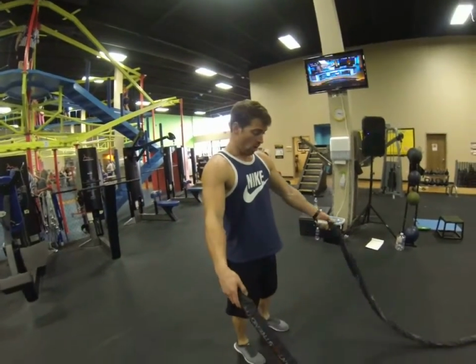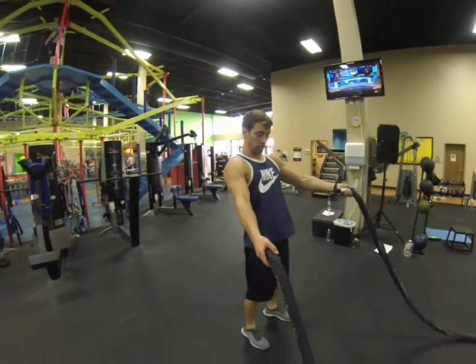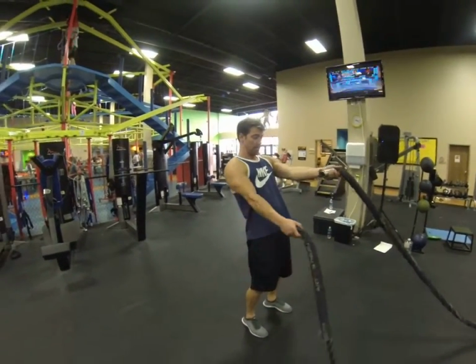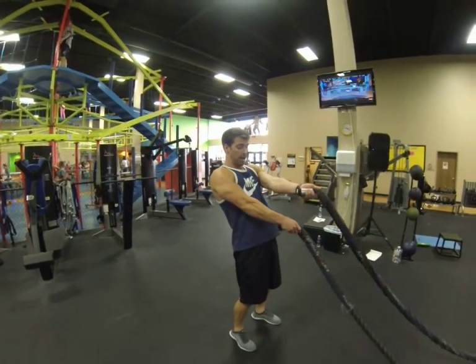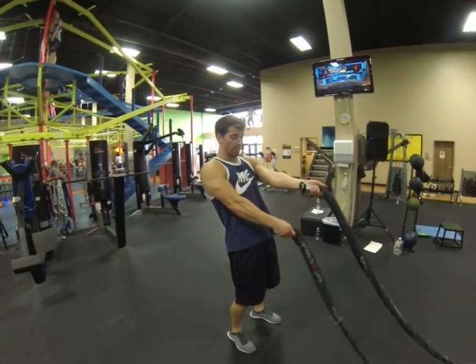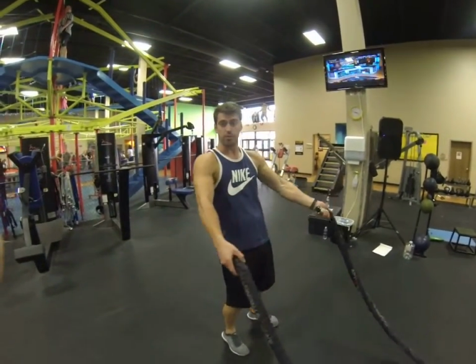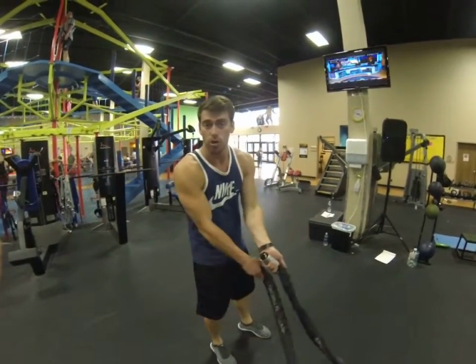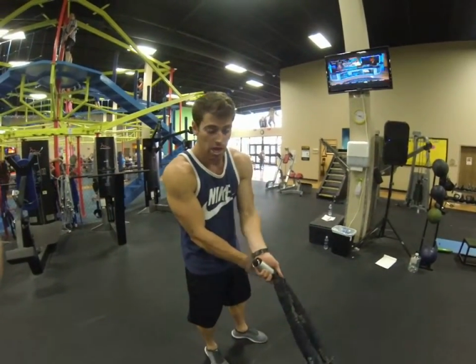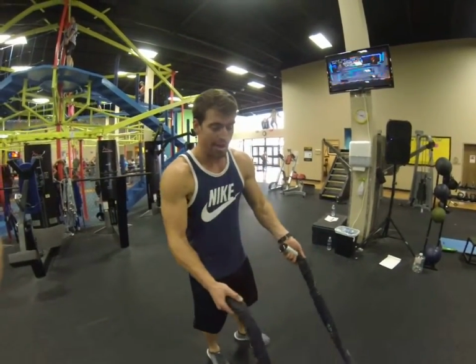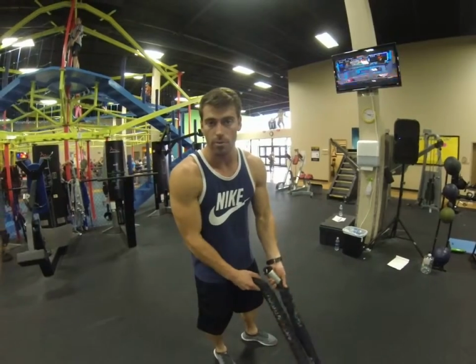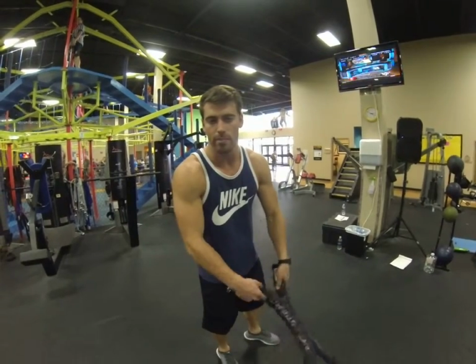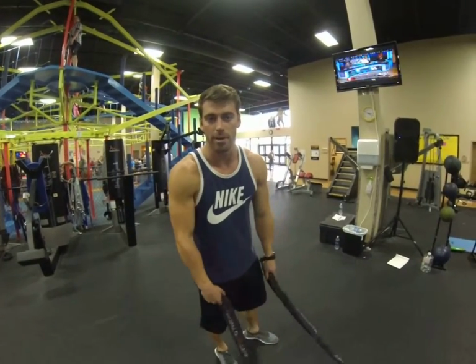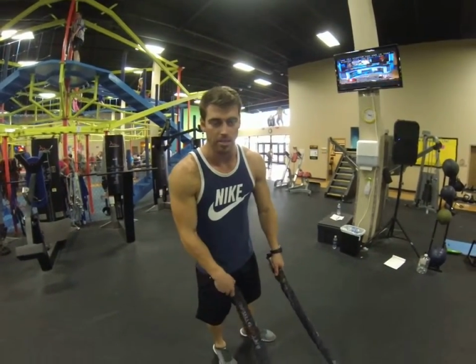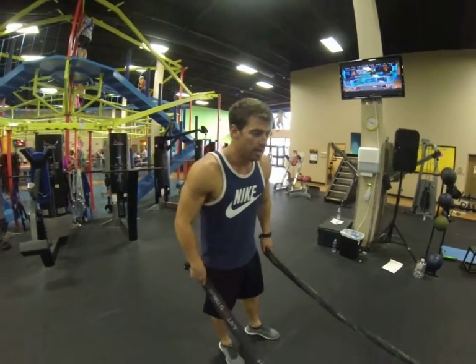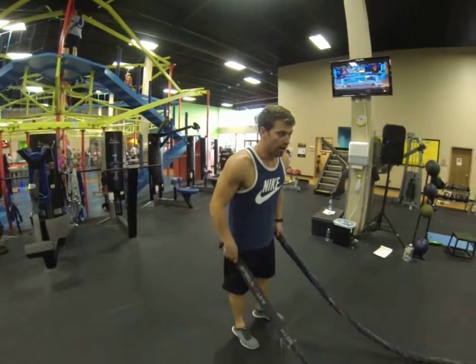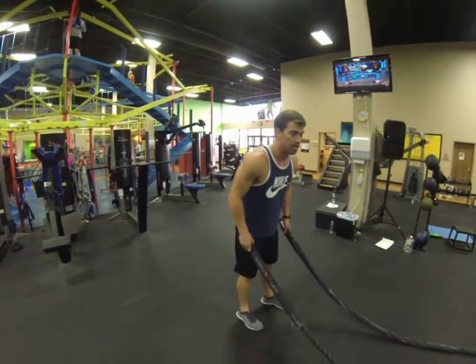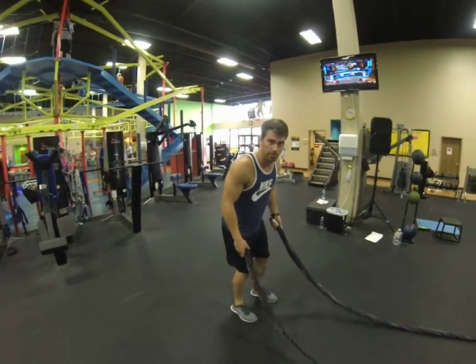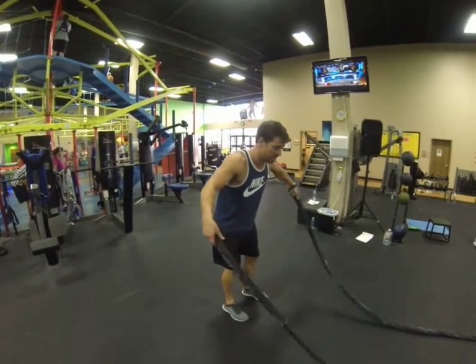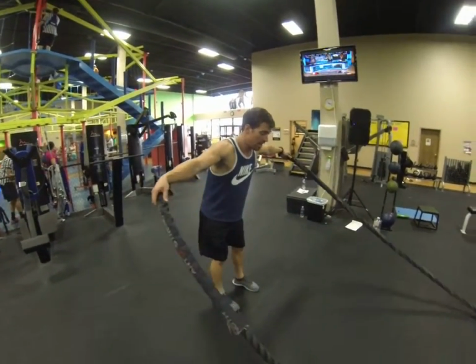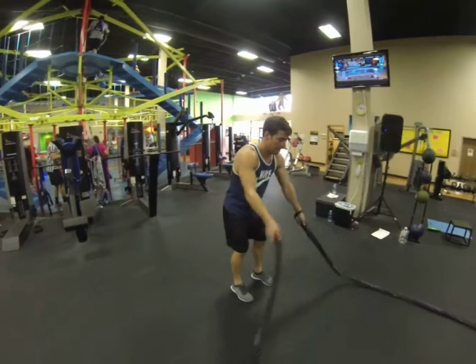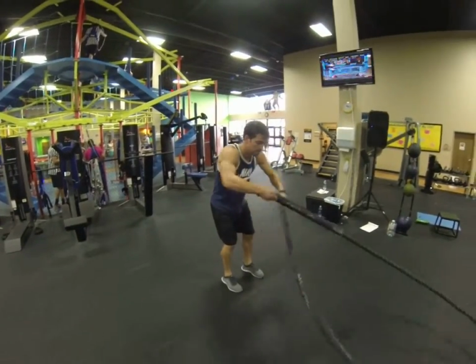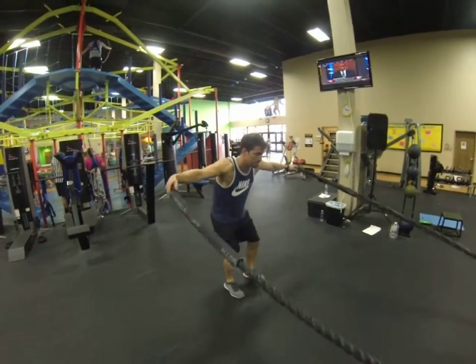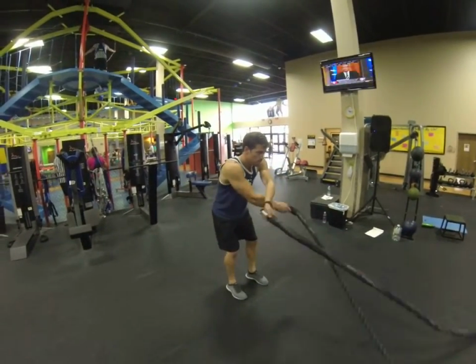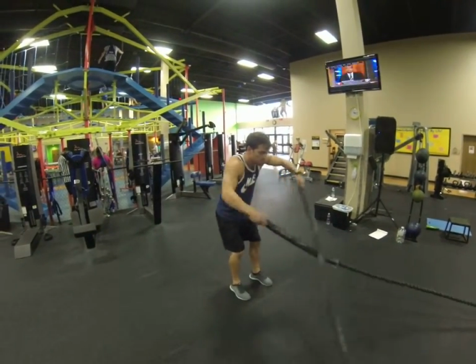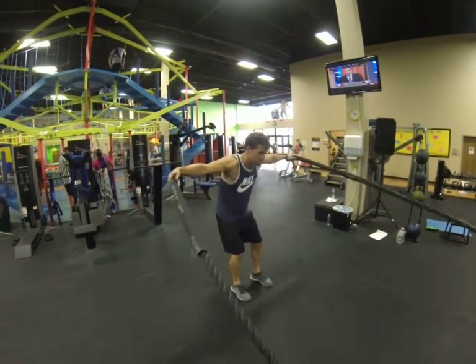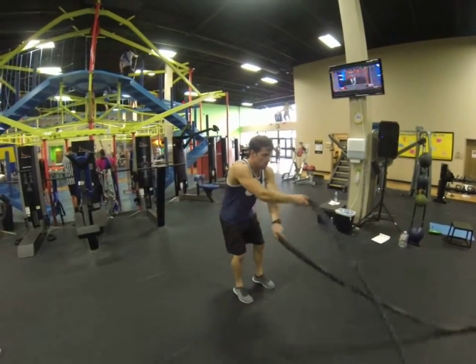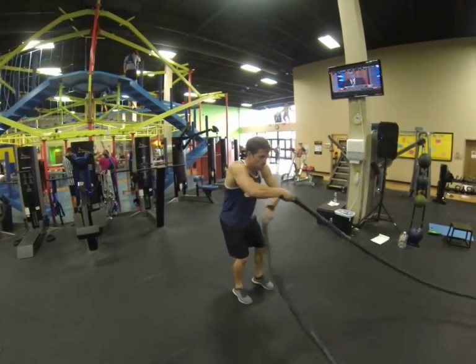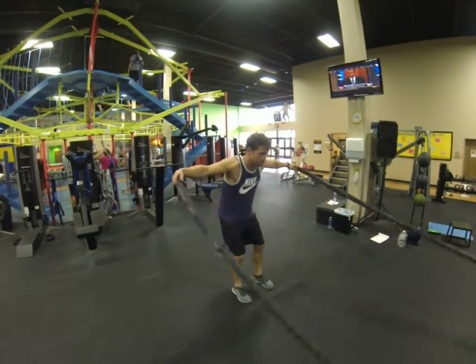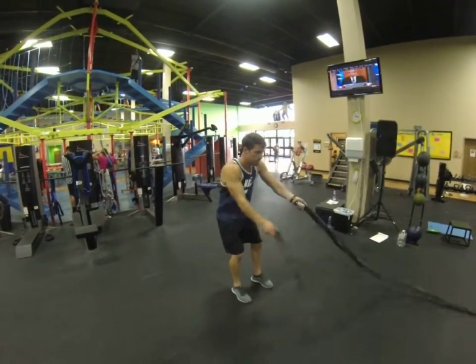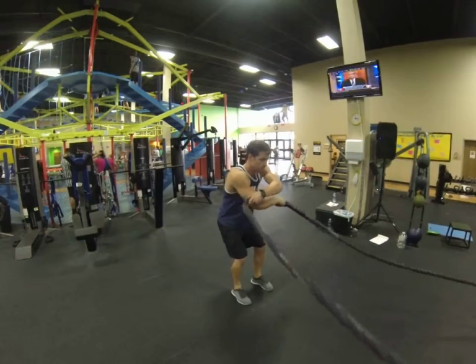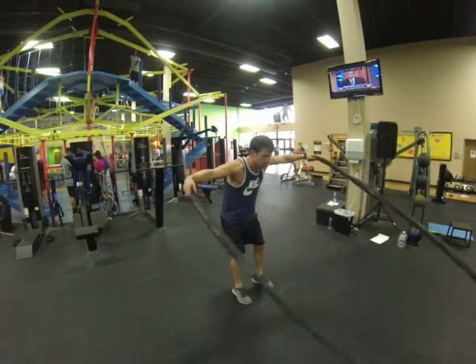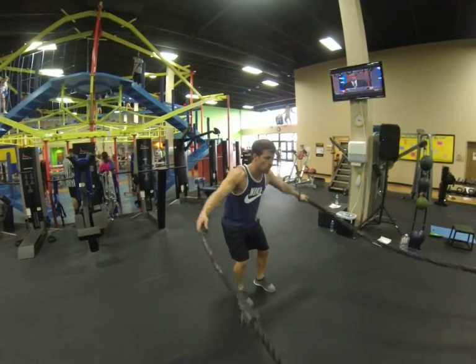You want to make sure those hands stay kind of far away from you, because if they're too close, you're going to hit that rope together and tie a big knot basically. Alright, create a good base, hands out. Hands wide.